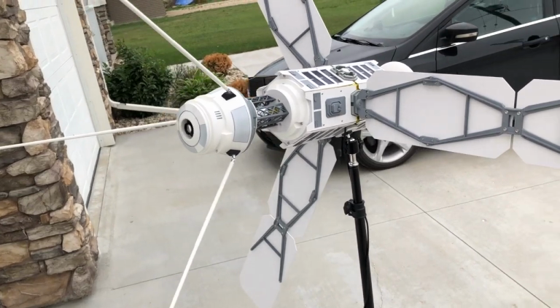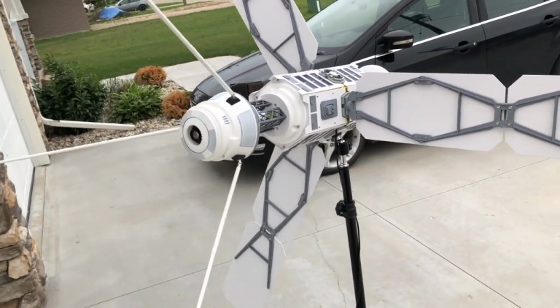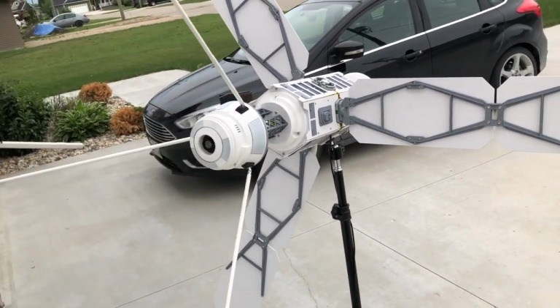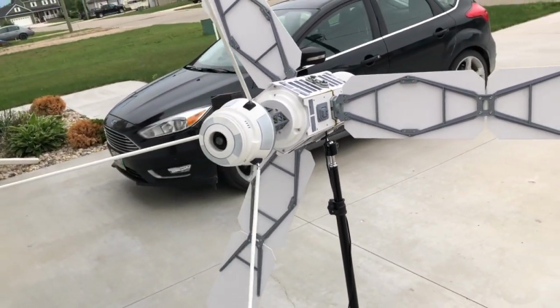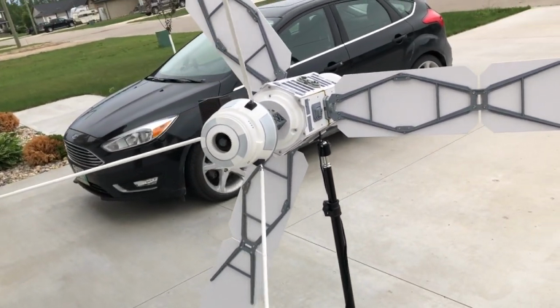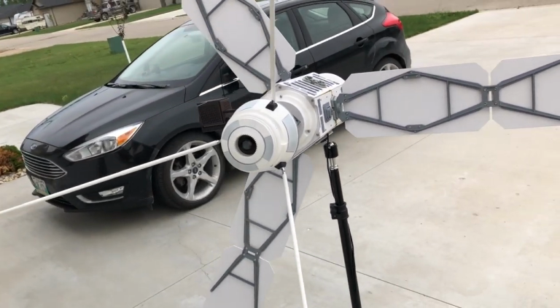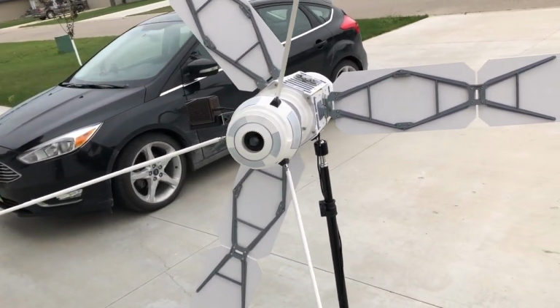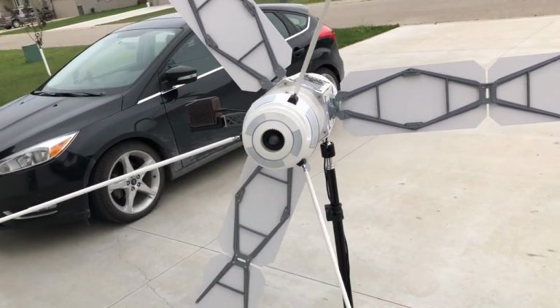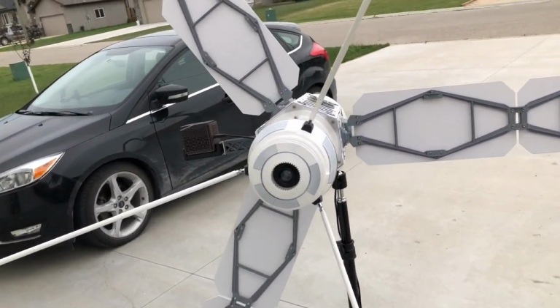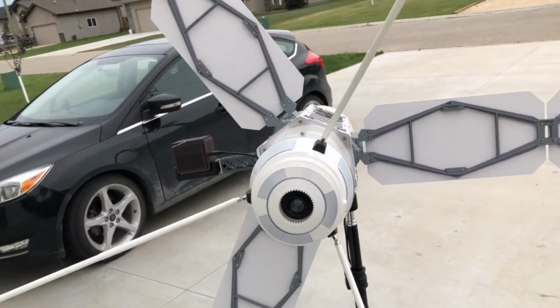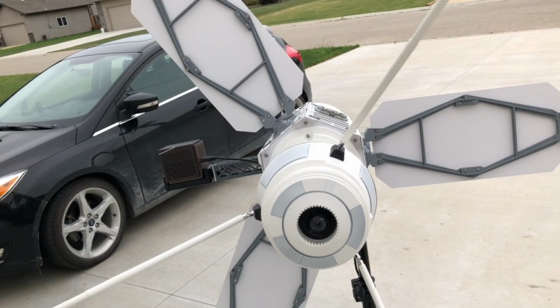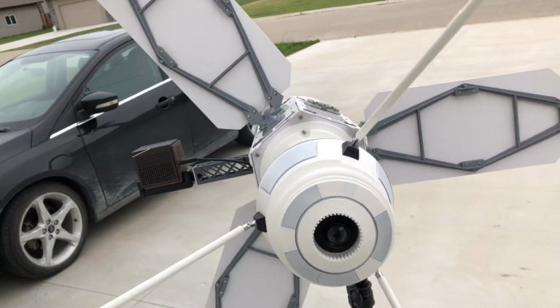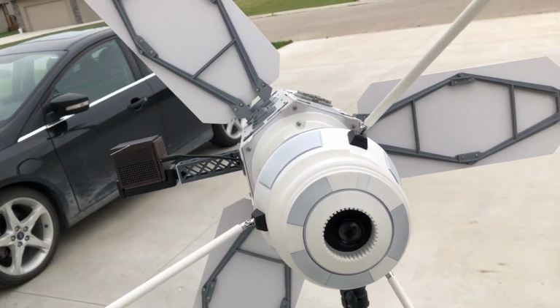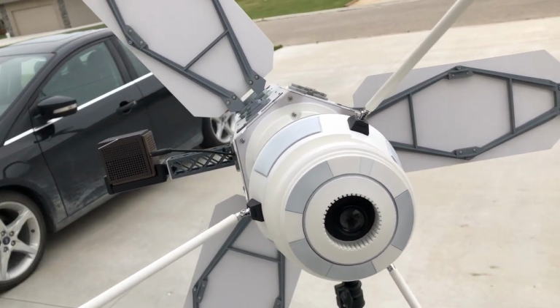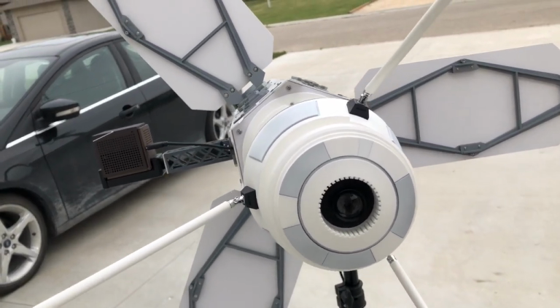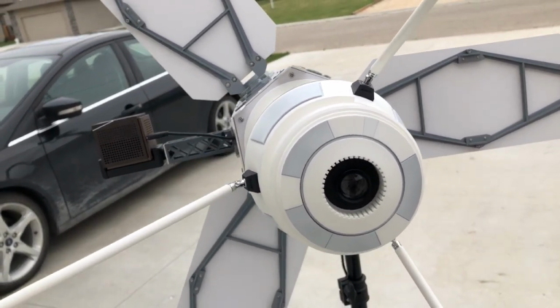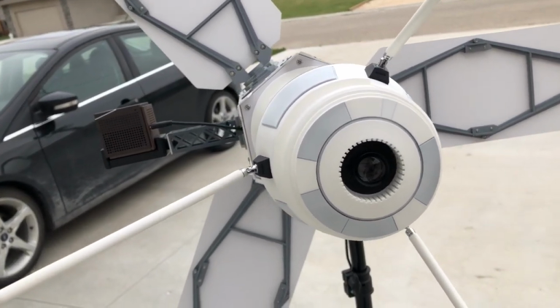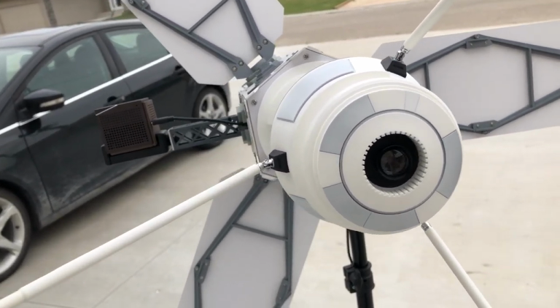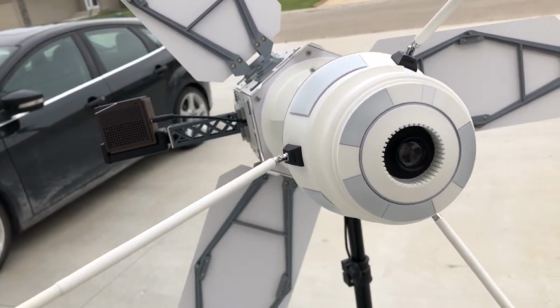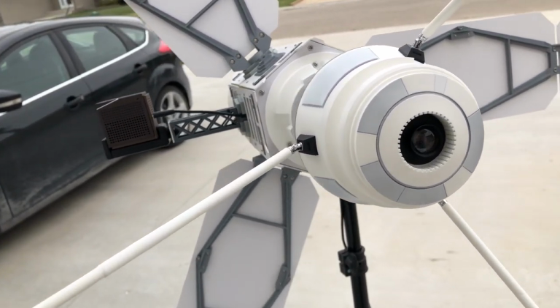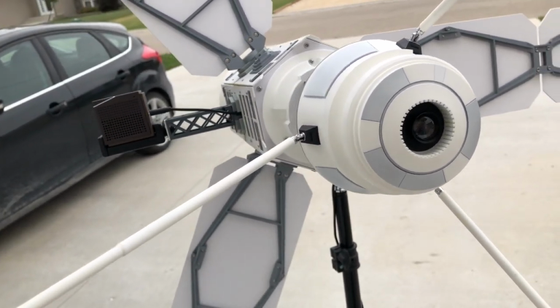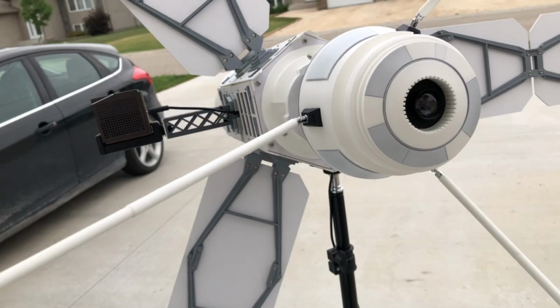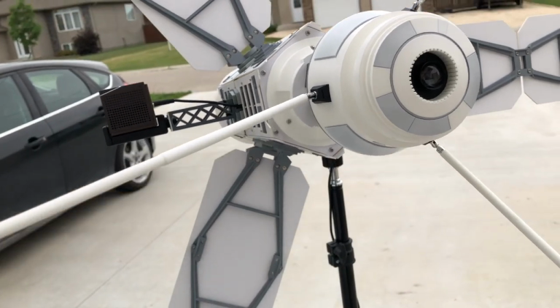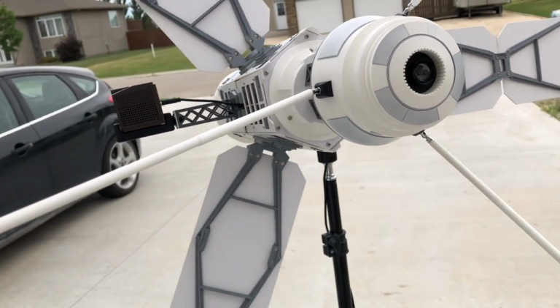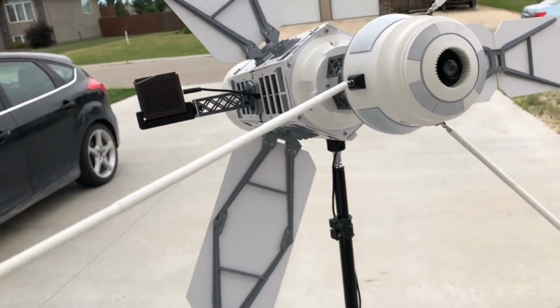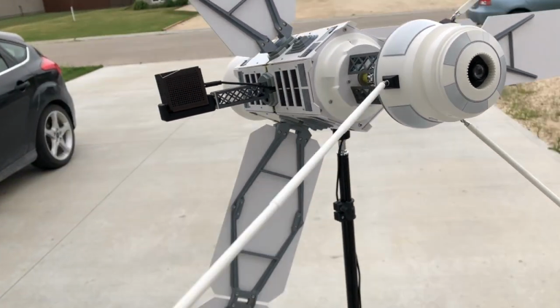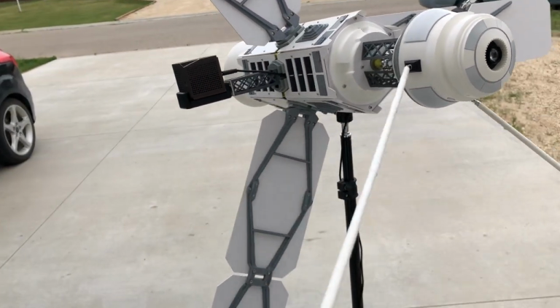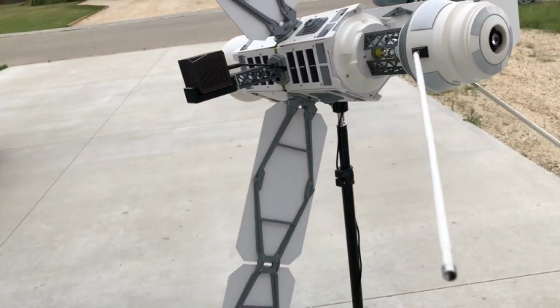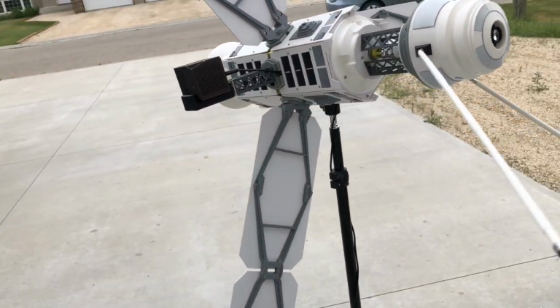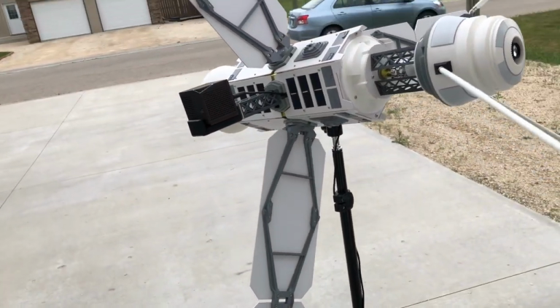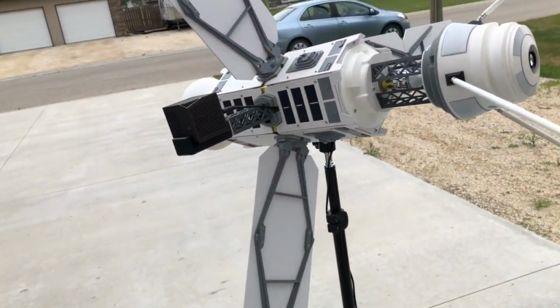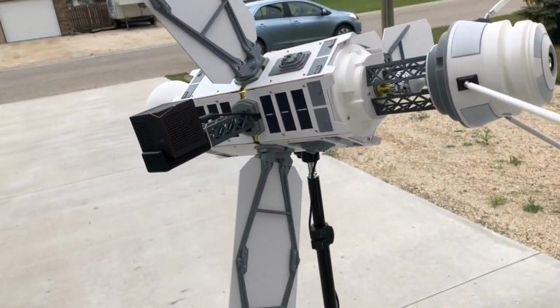This was a really fun and challenging project to take on, considering that I love all things space. From my initial meeting with the client to the delivery of the final product took just a little over a month and a half.